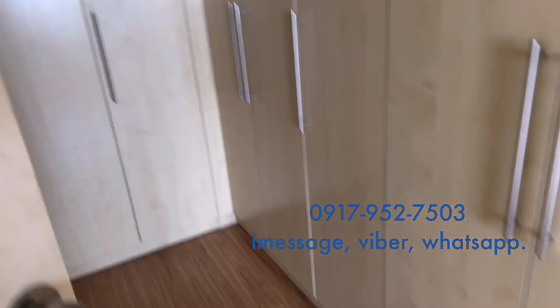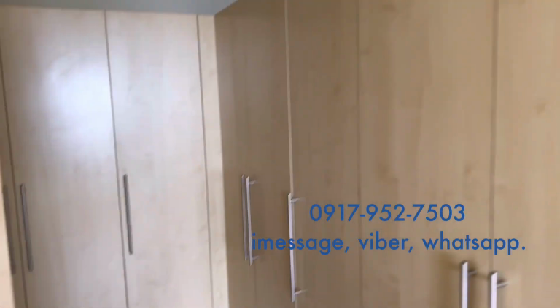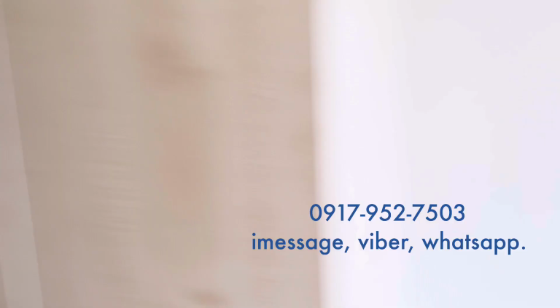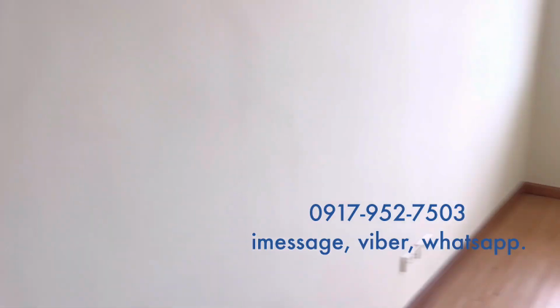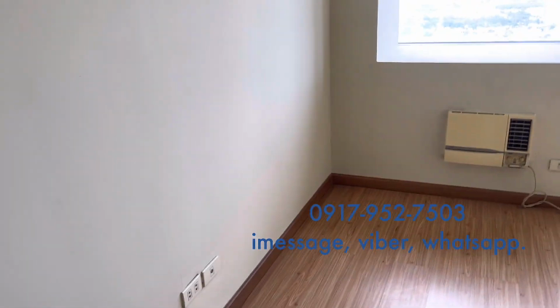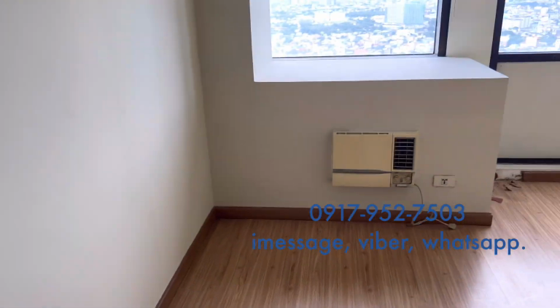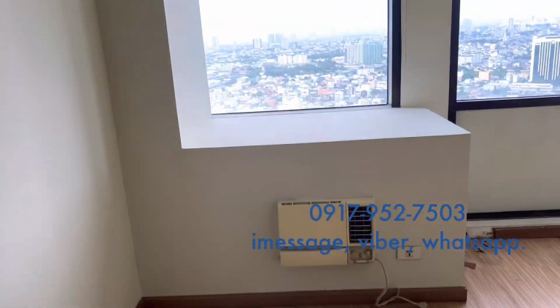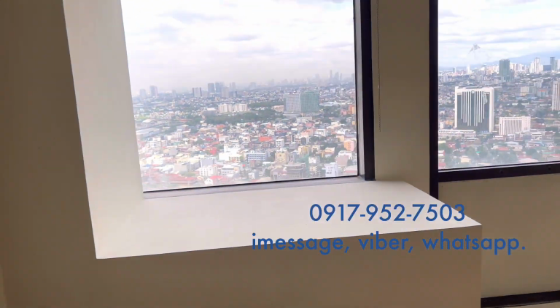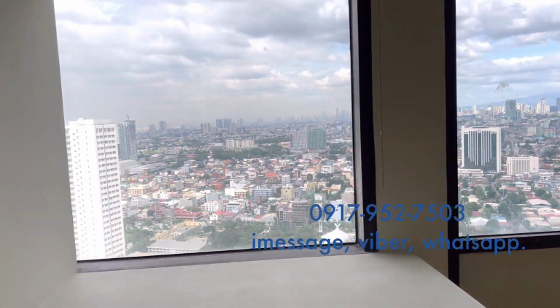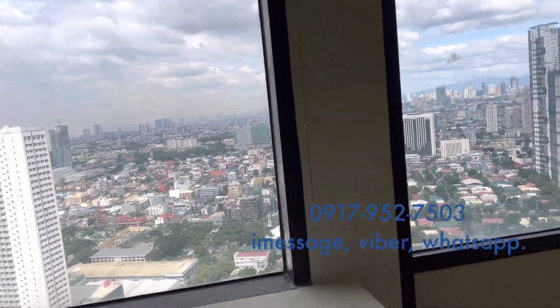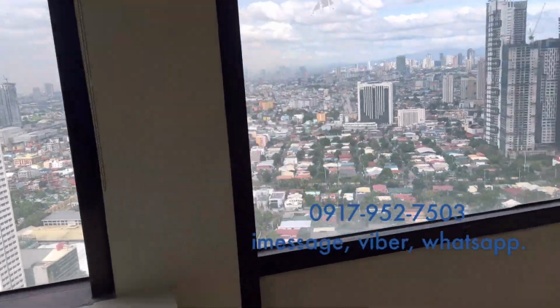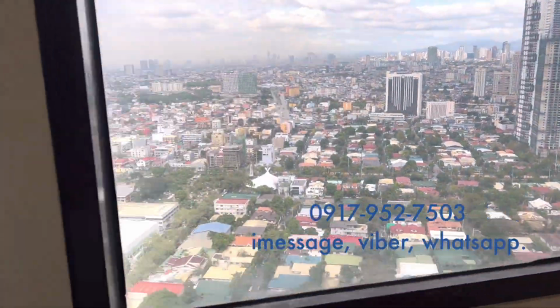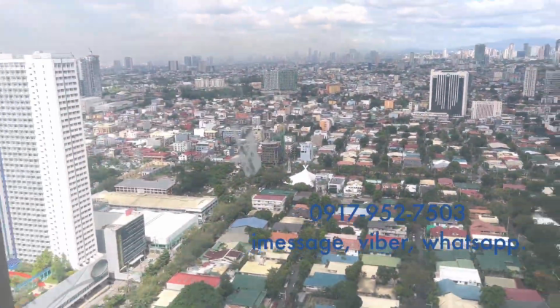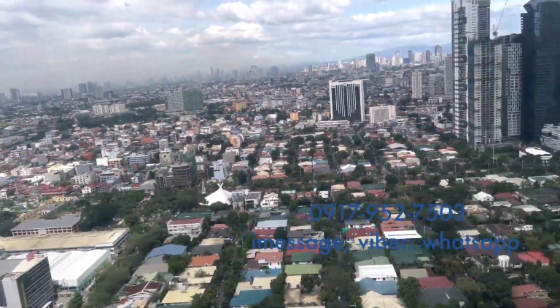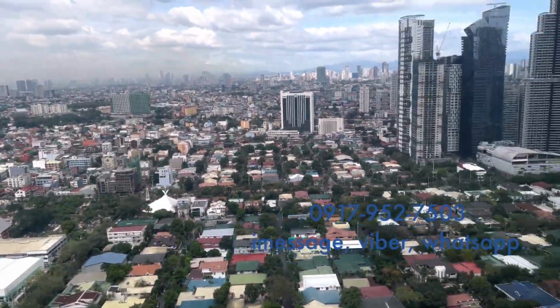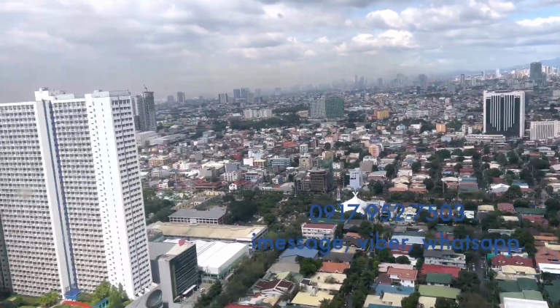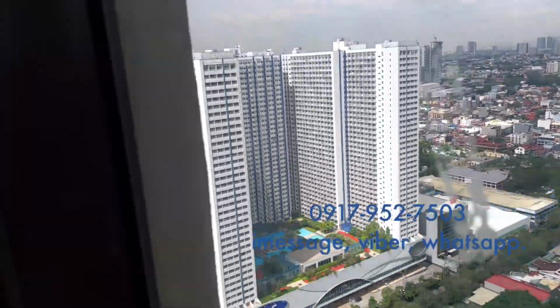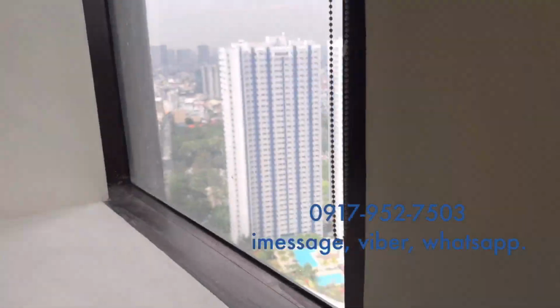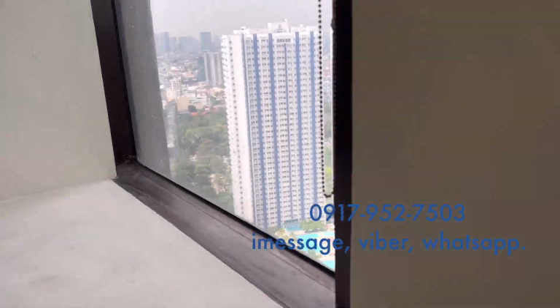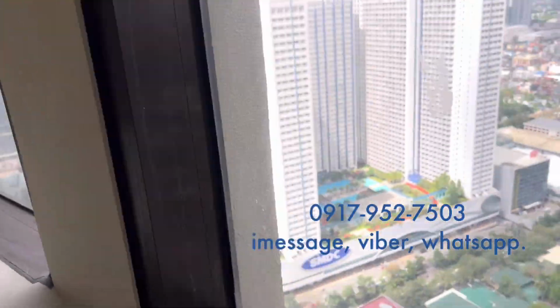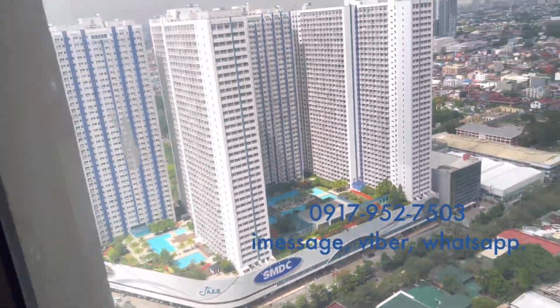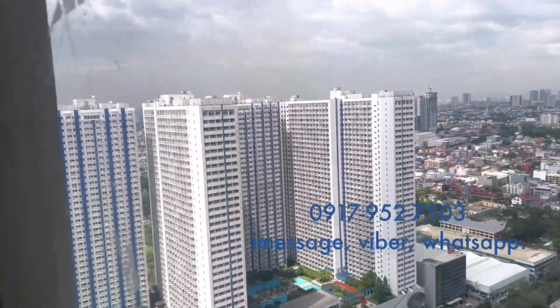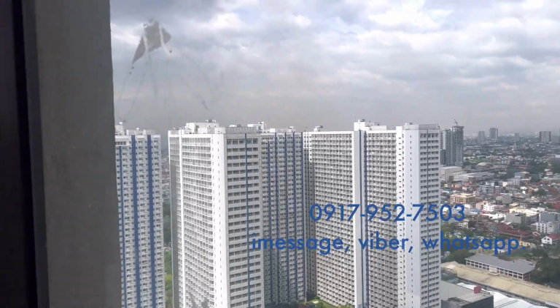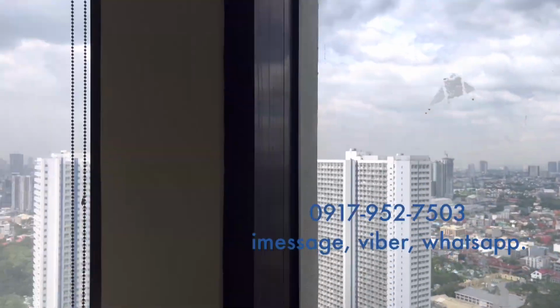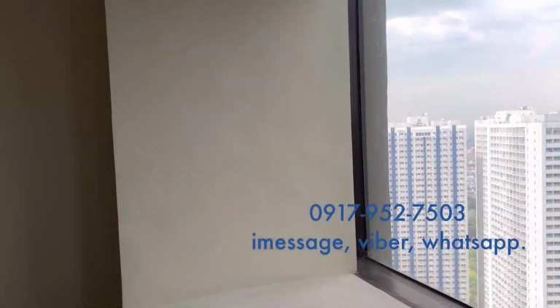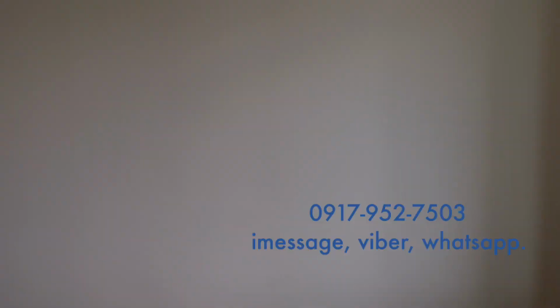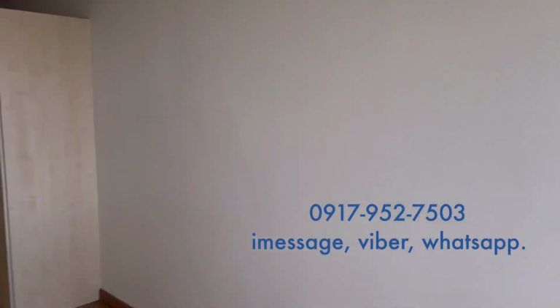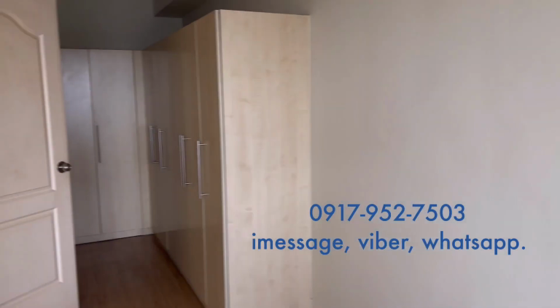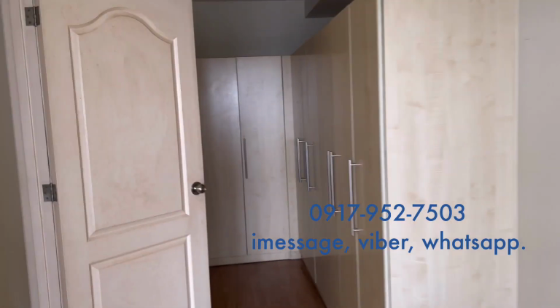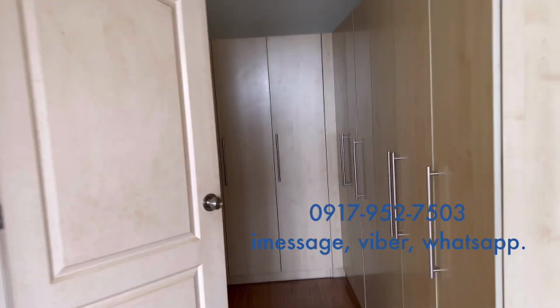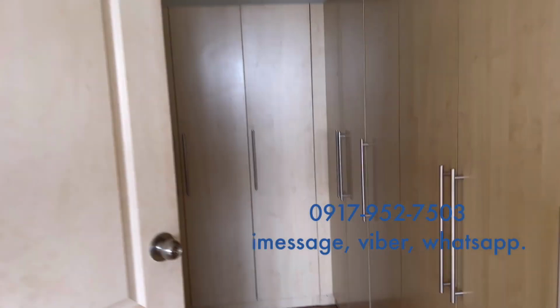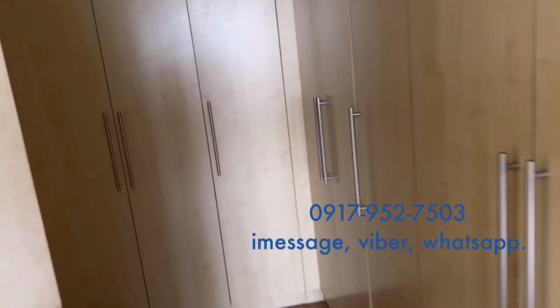So that's the unit. This is good as brand new and I don't see much need for repair — even the flooring, which is laminated wood plank. For me, one thing I love about this unit is the view of Bel Air, Makati. So beautiful.